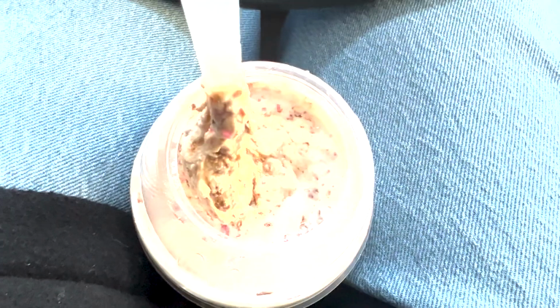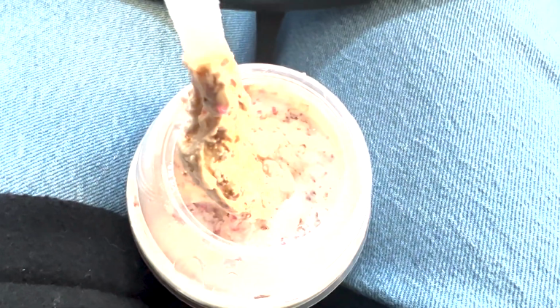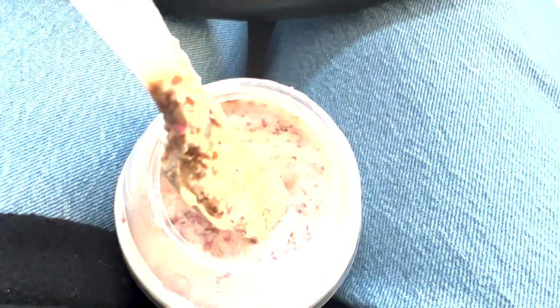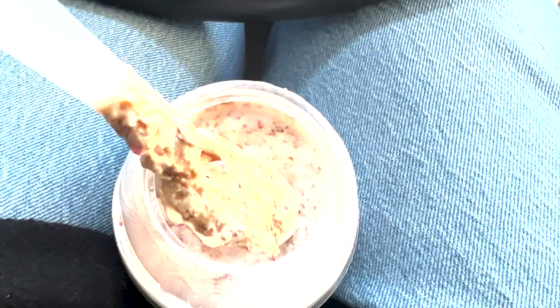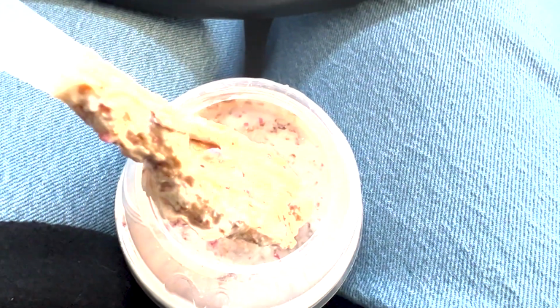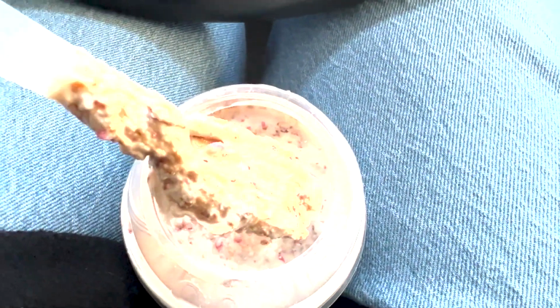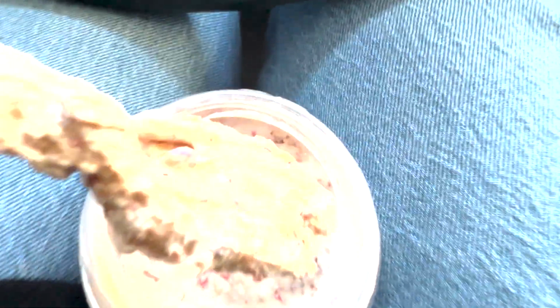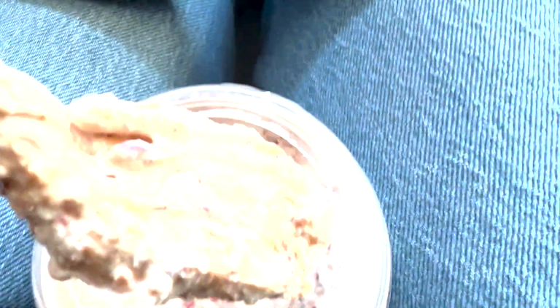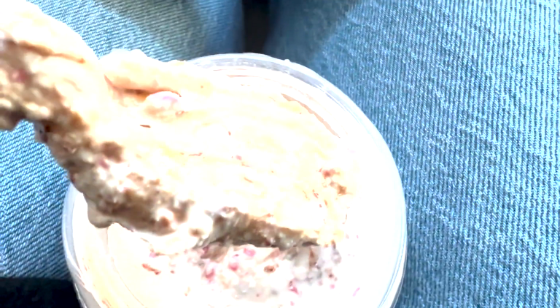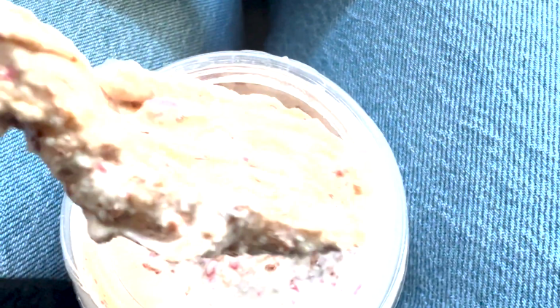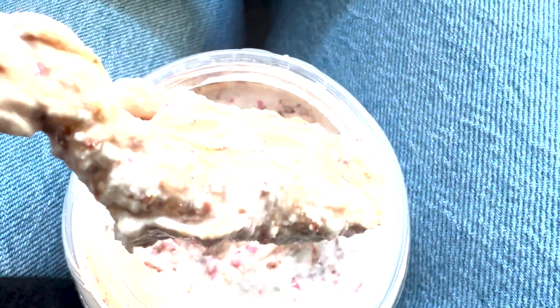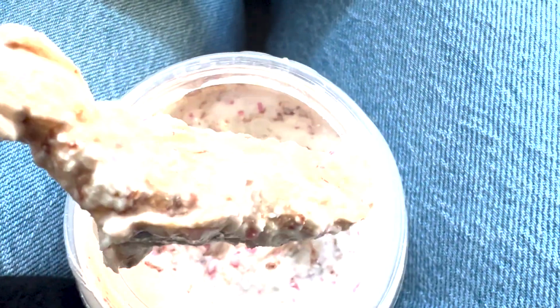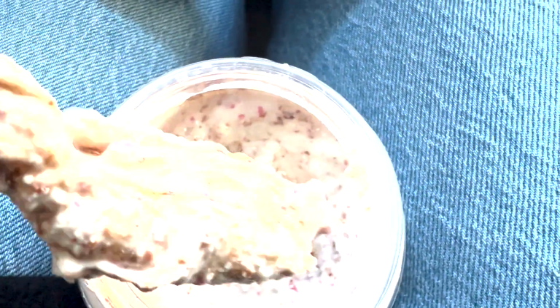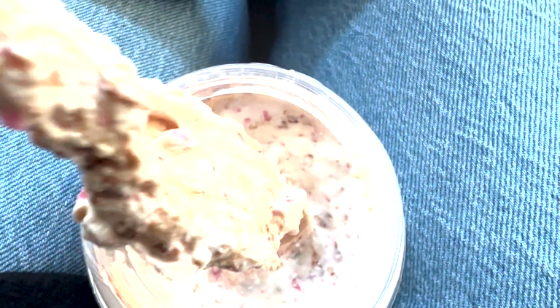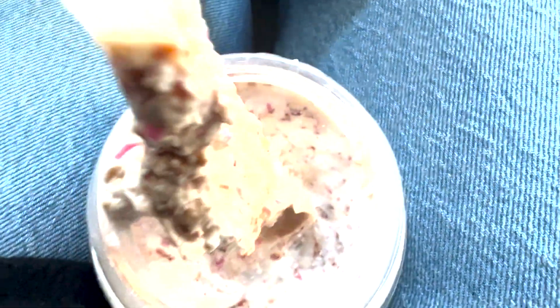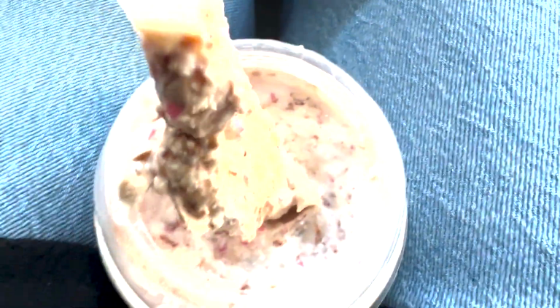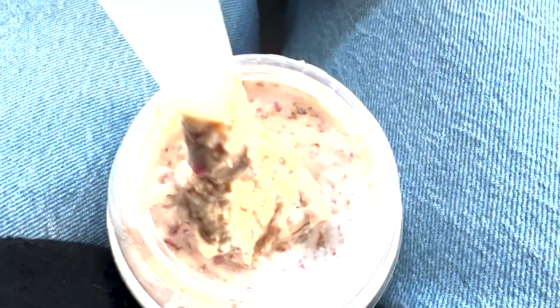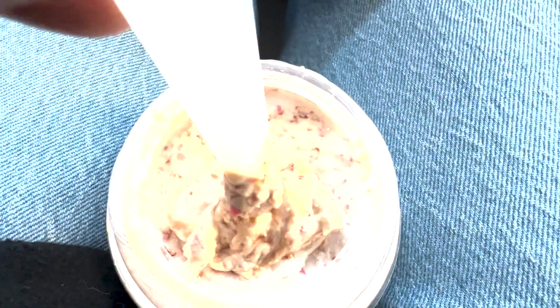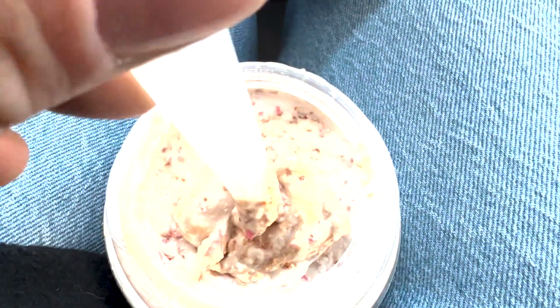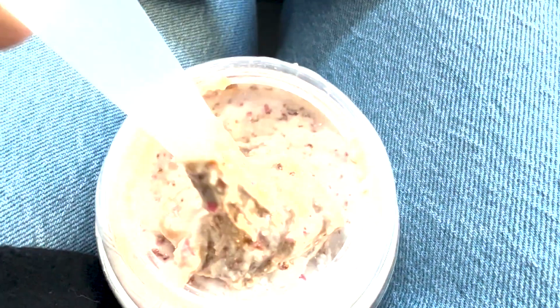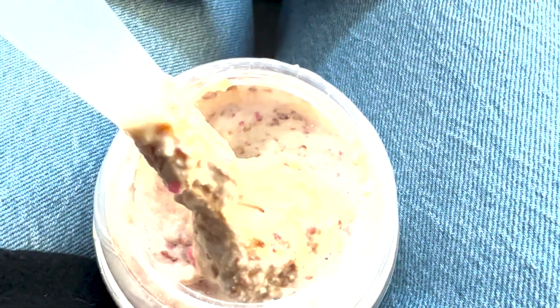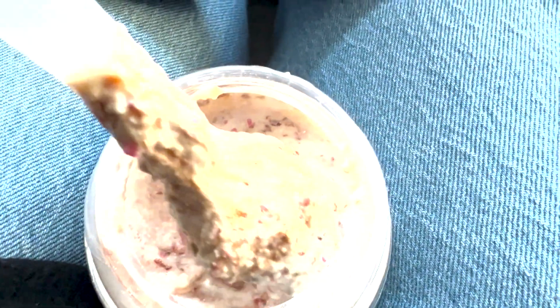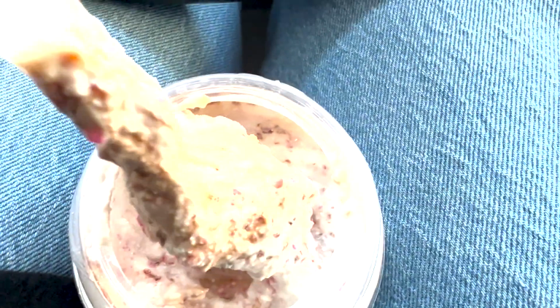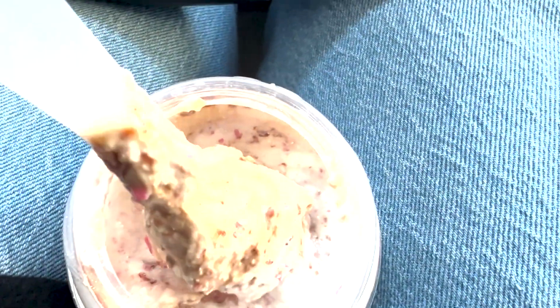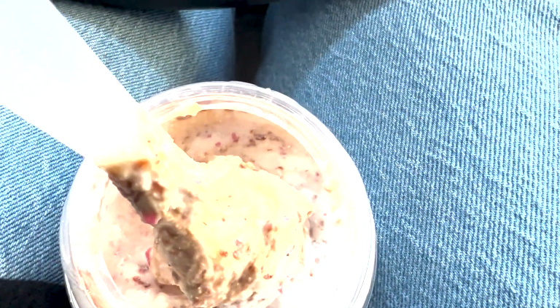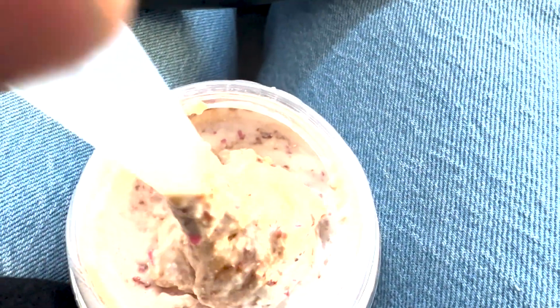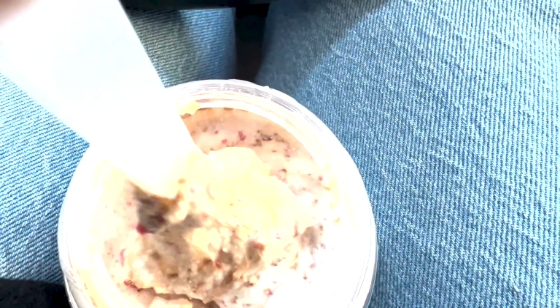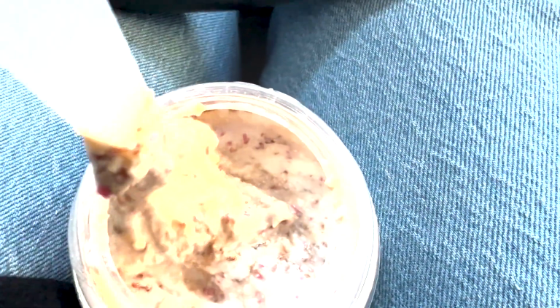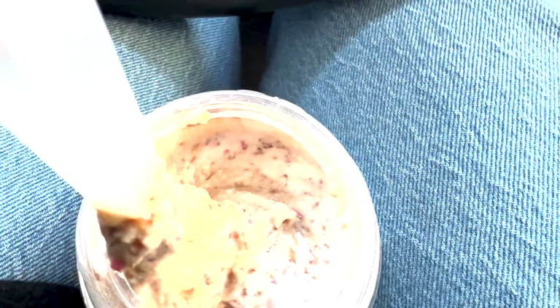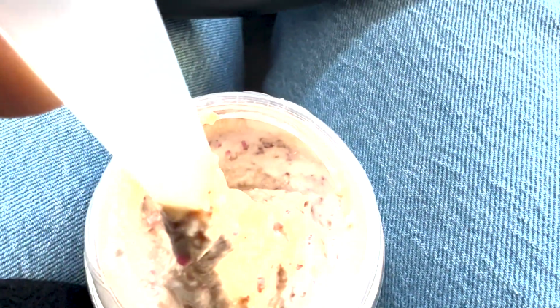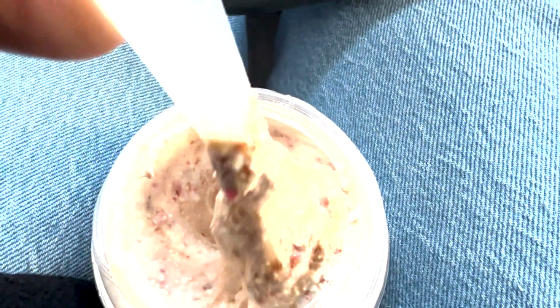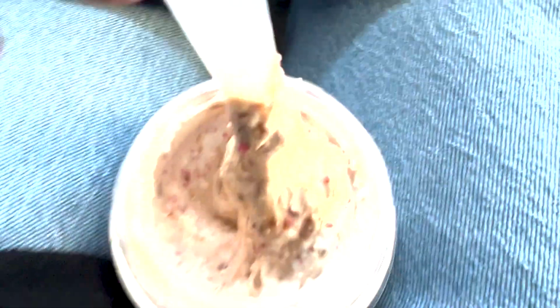Take our smooth and creamy vanilla soft serve, swirl it with peppermint candy pieces and top it off with our decadent hot fudge.